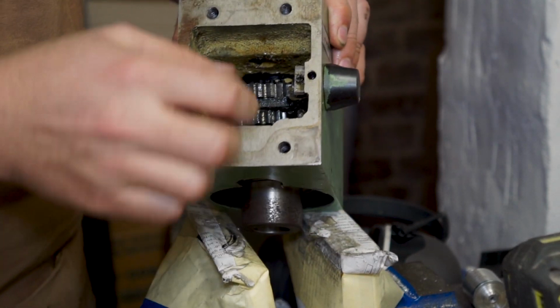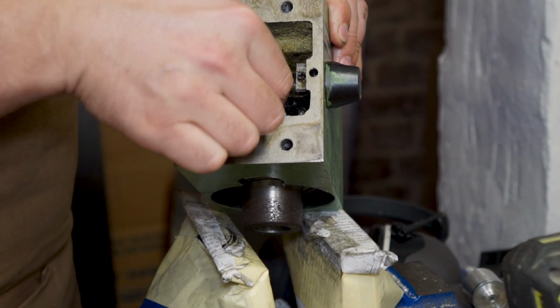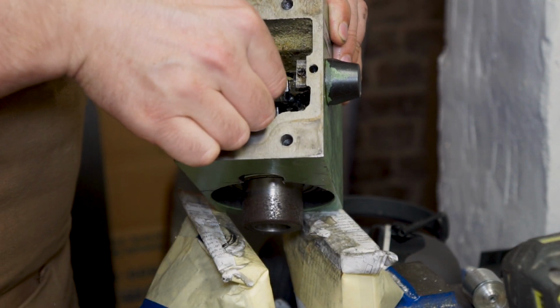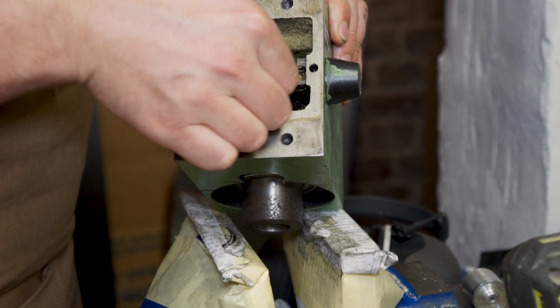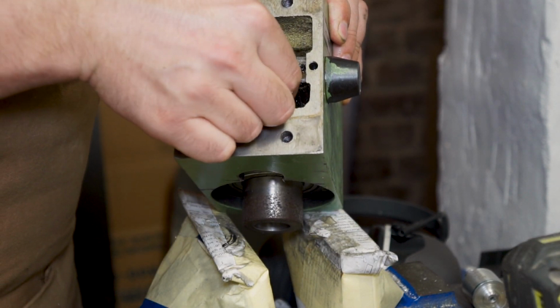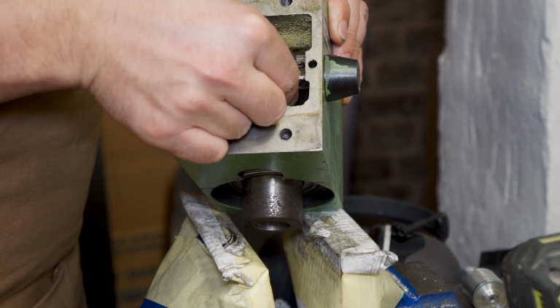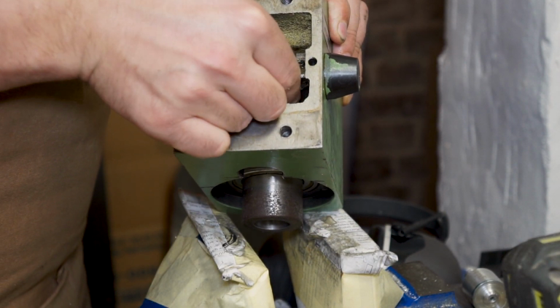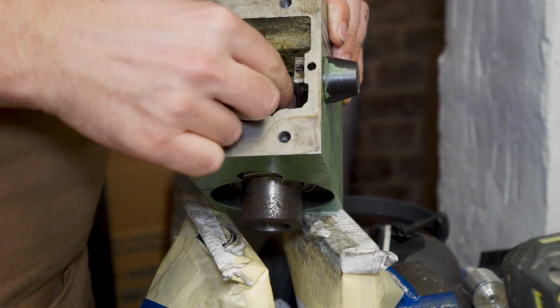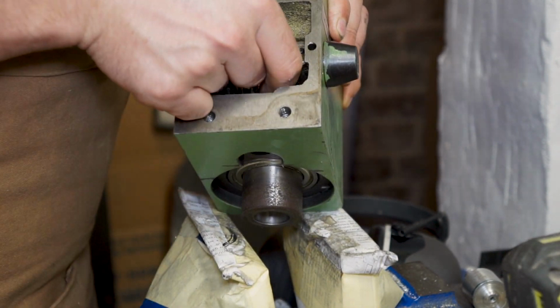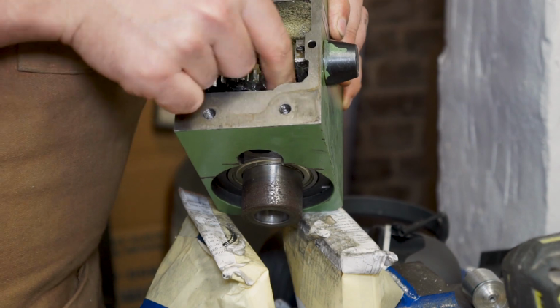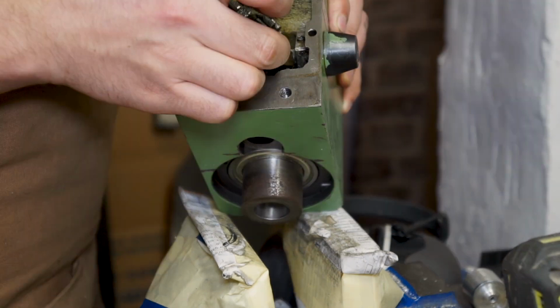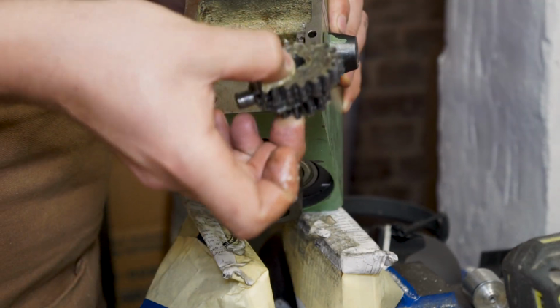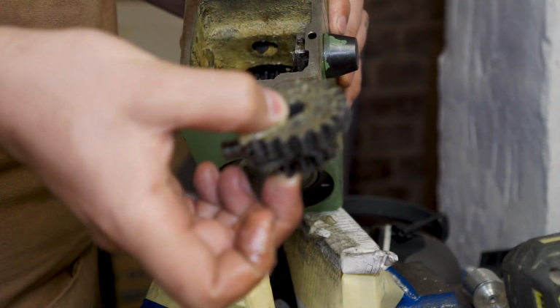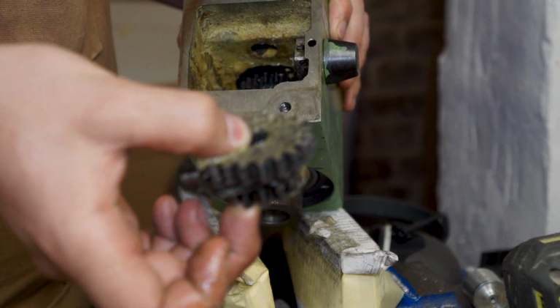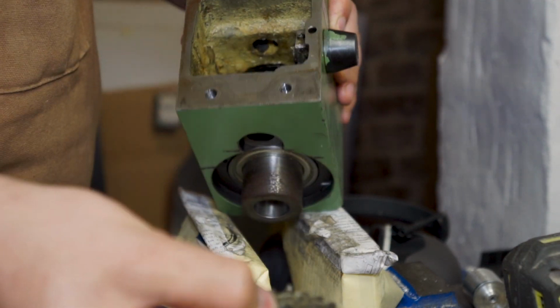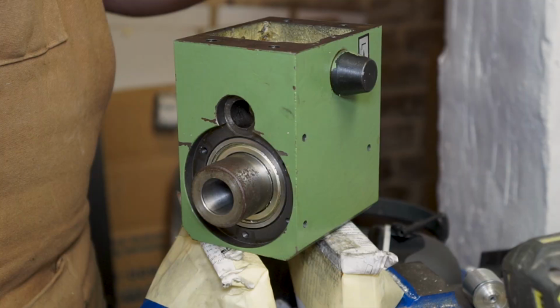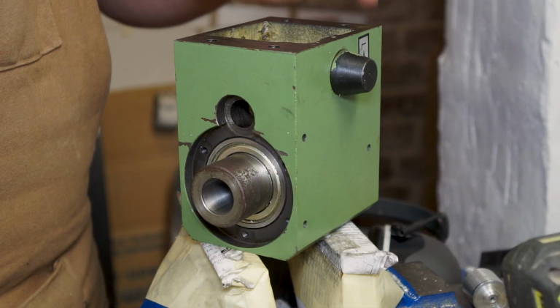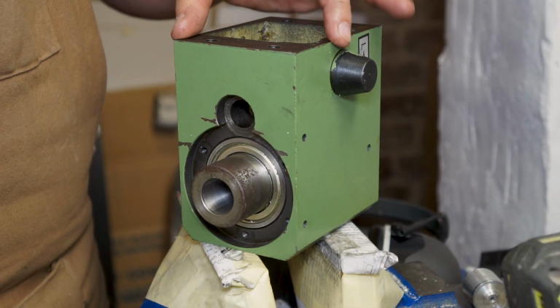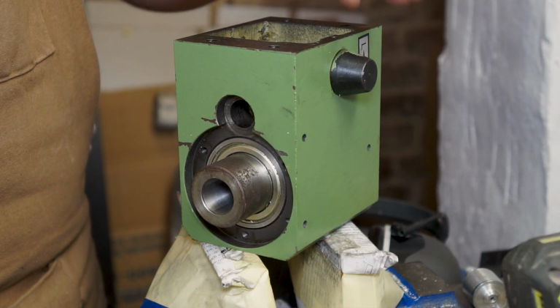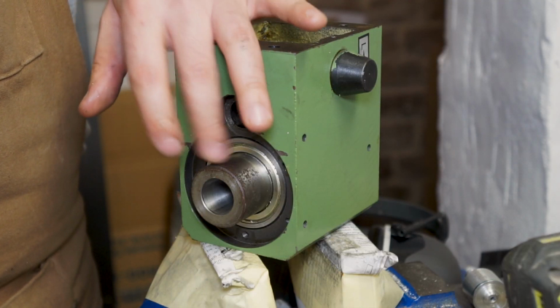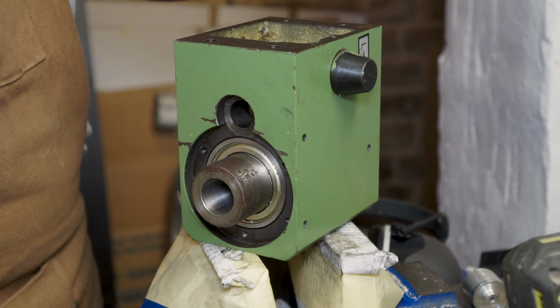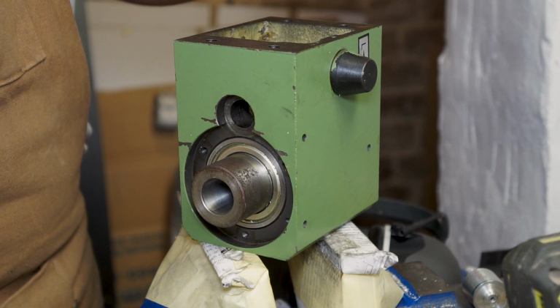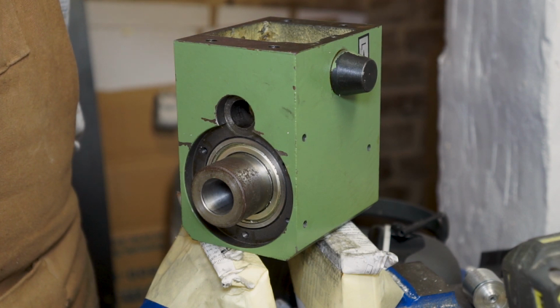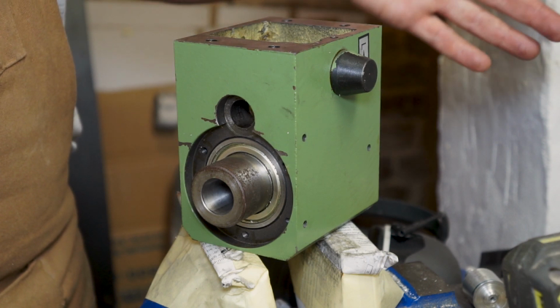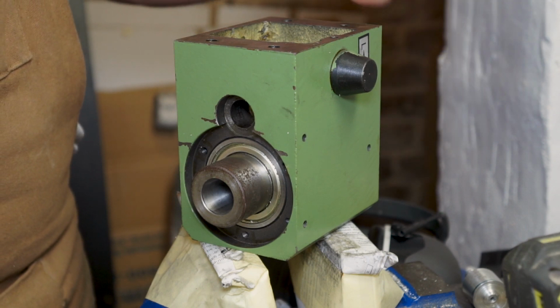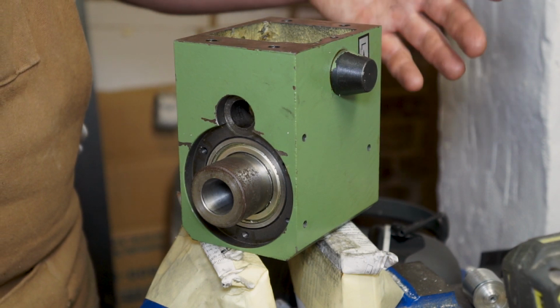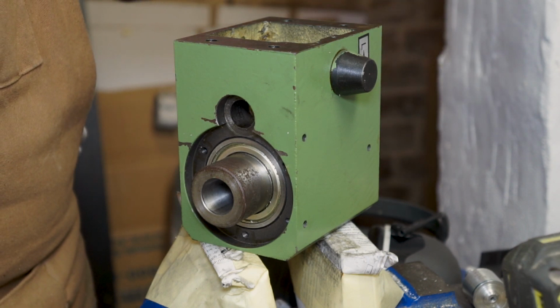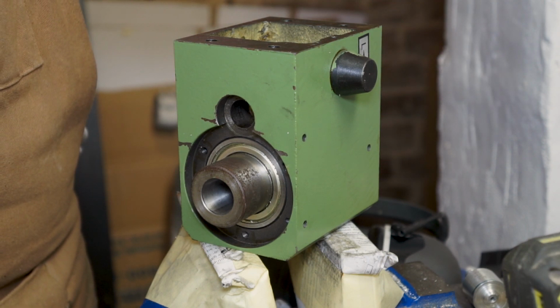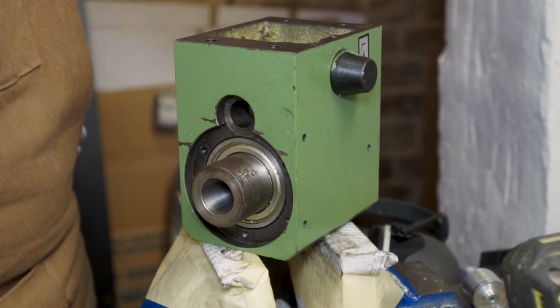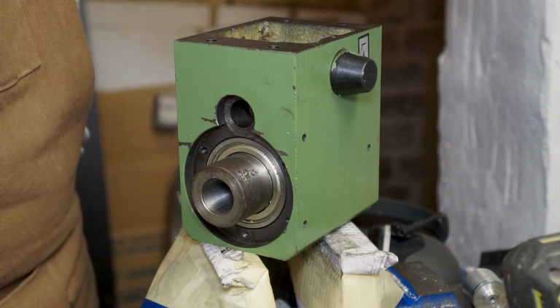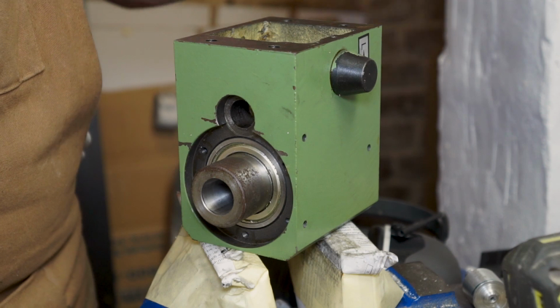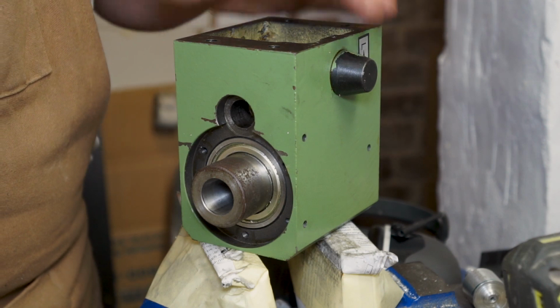I'm going to remove these gears as well. So now the last thing to do is to press out the spindle. Once again I don't have a press so I'm going to use the hammer and some soft material.